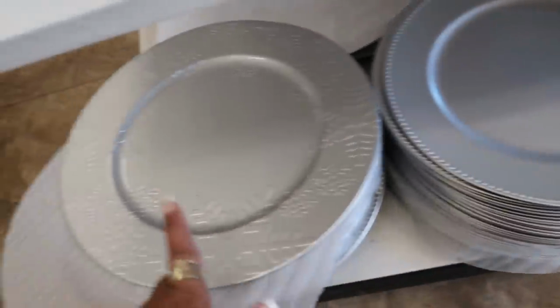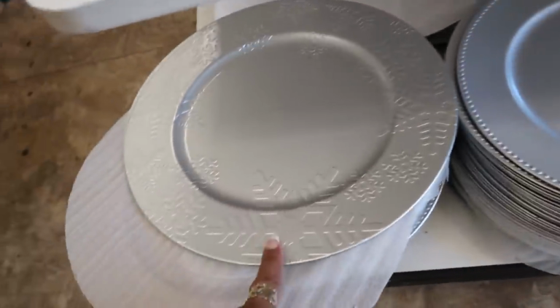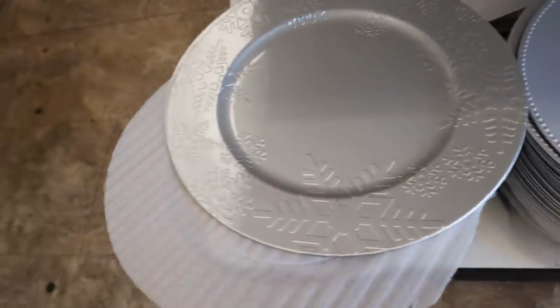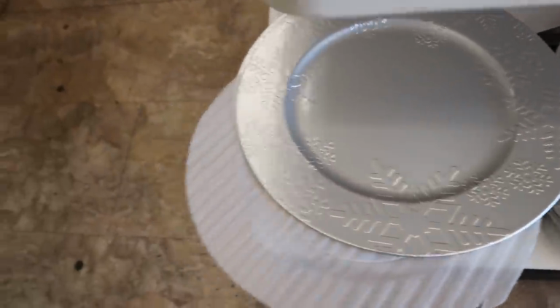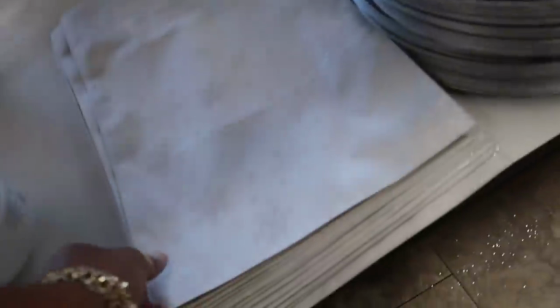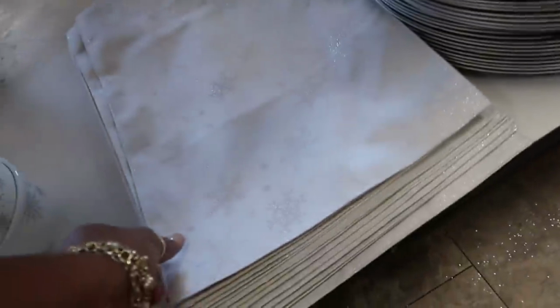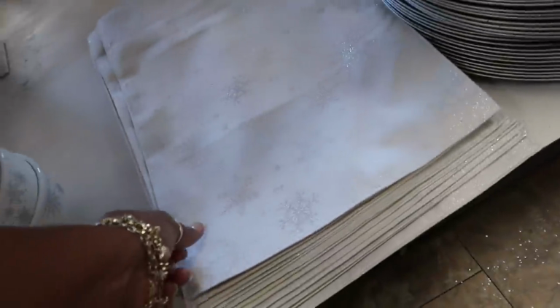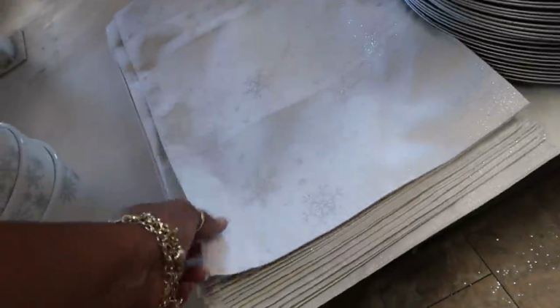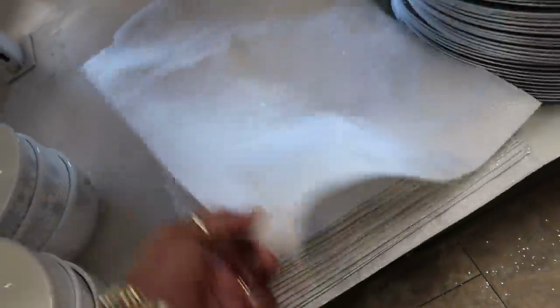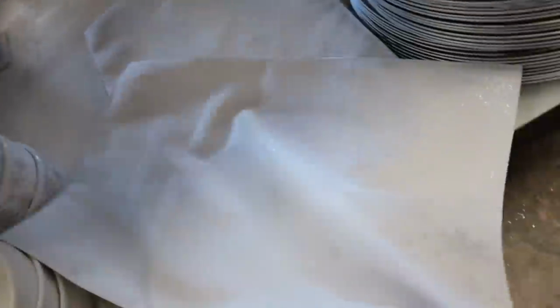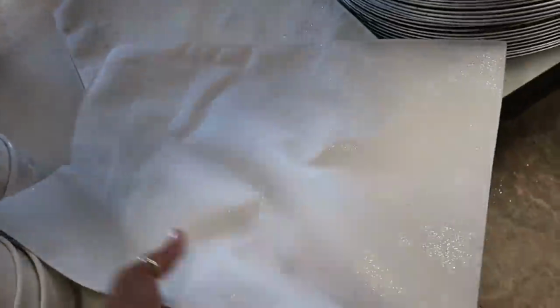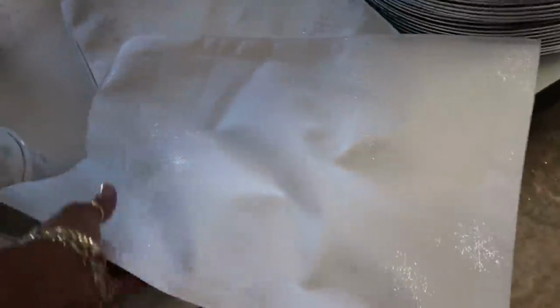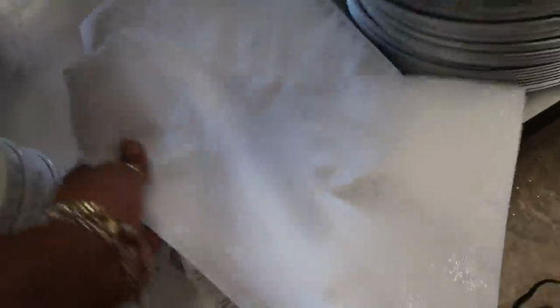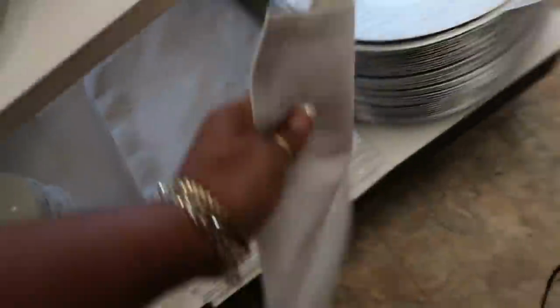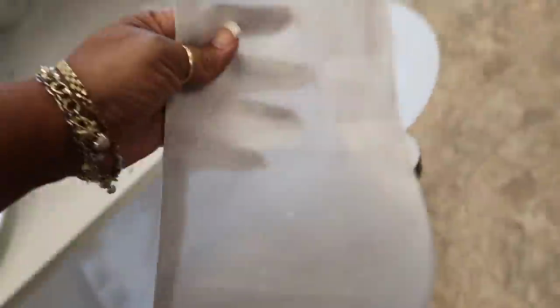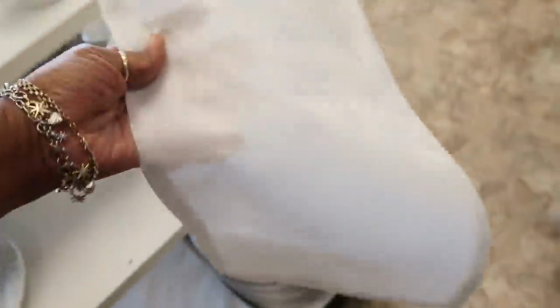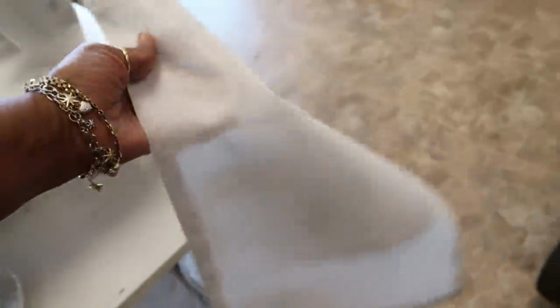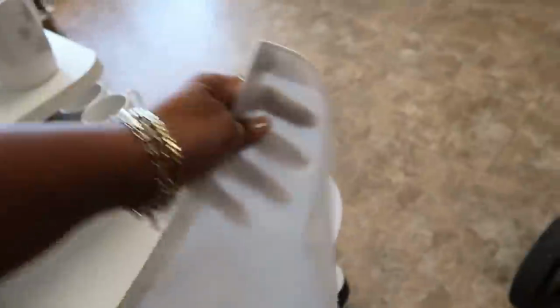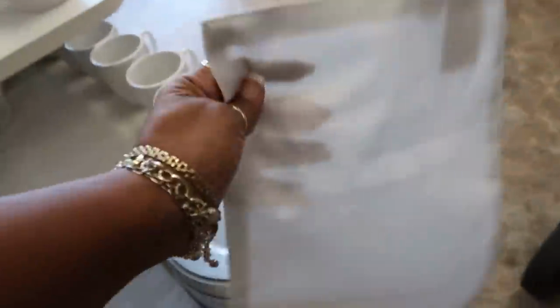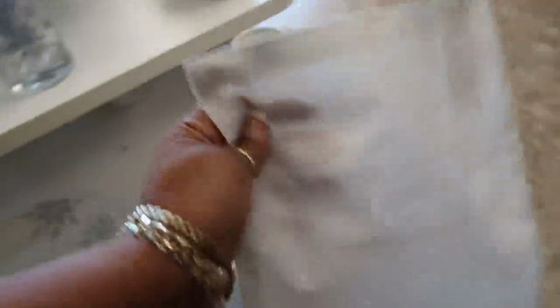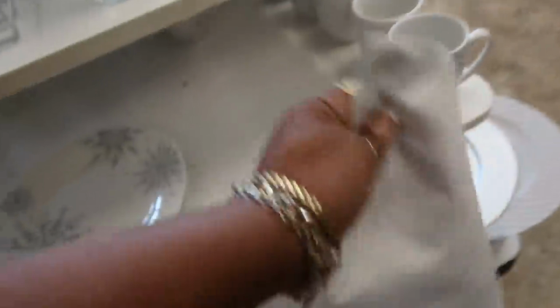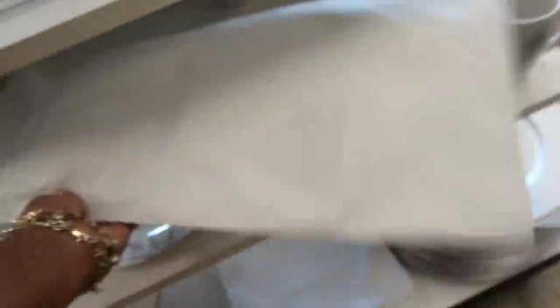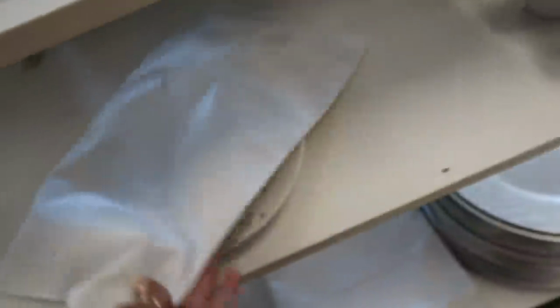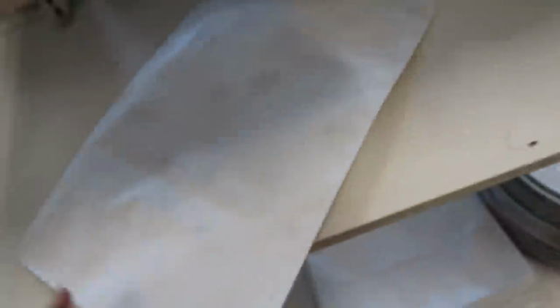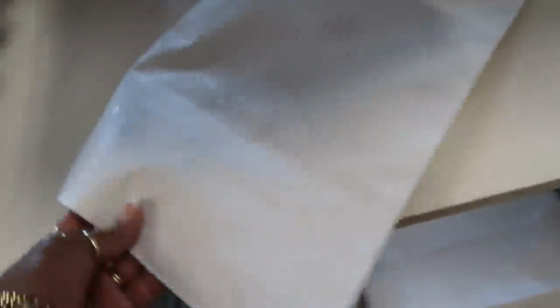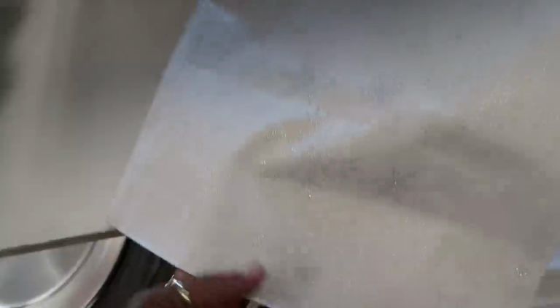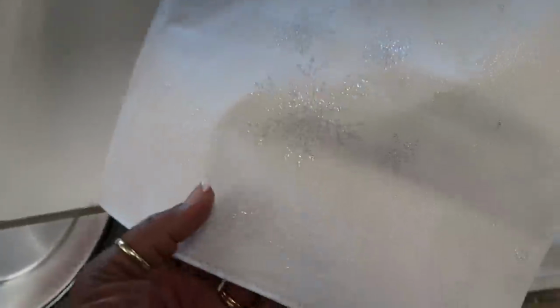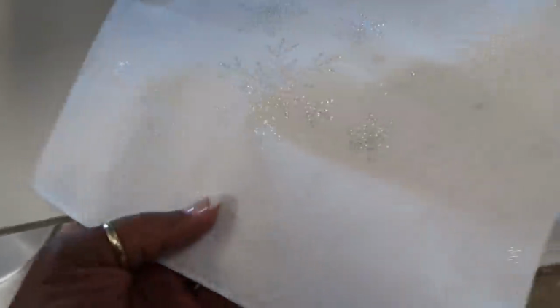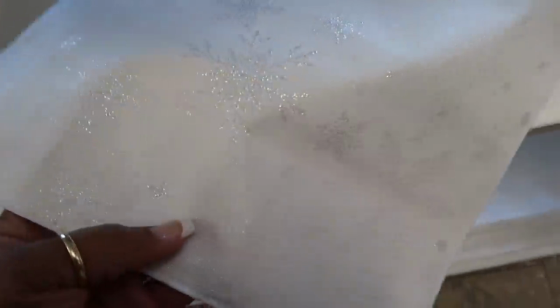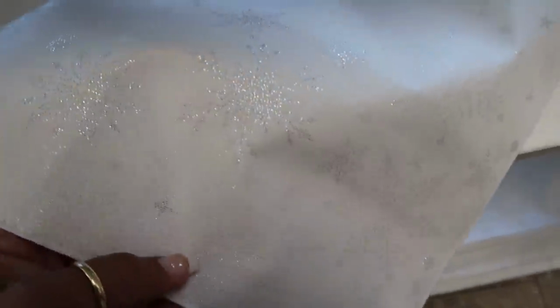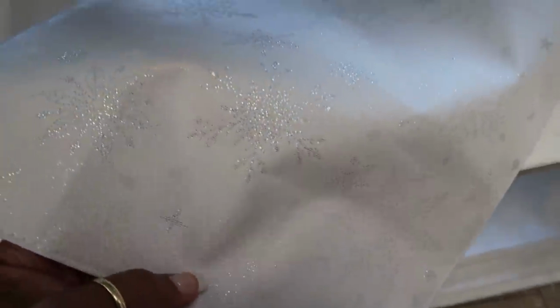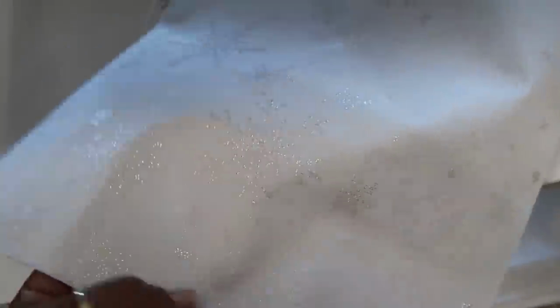I like that one — and look at these pretty placemats! Let me see if I can get a closer look. It's actually snowflakes on it — those are really pretty.